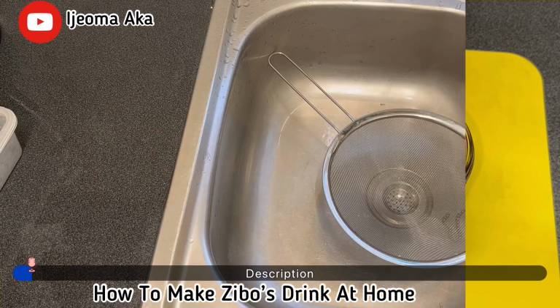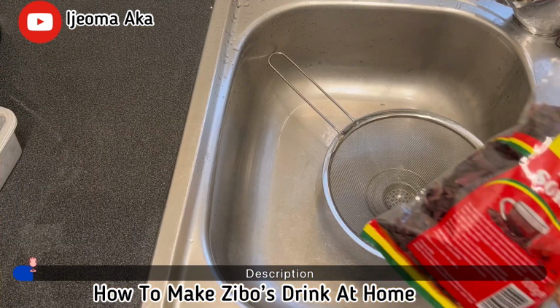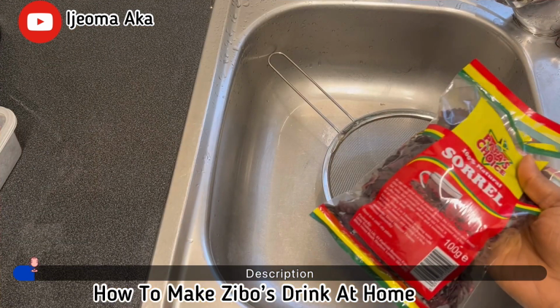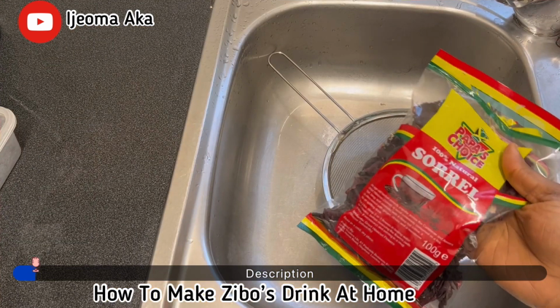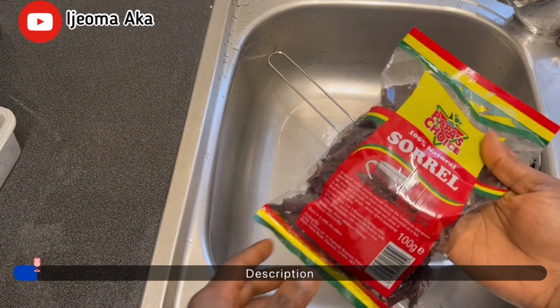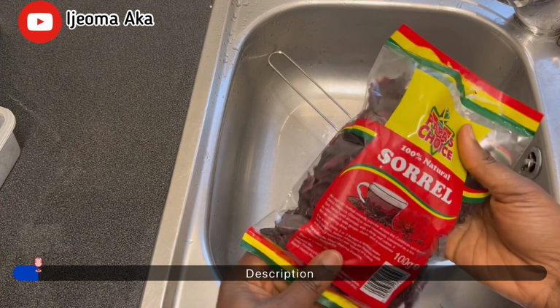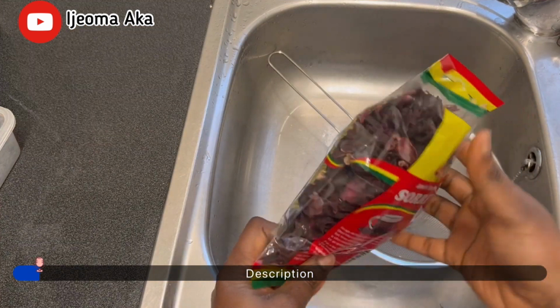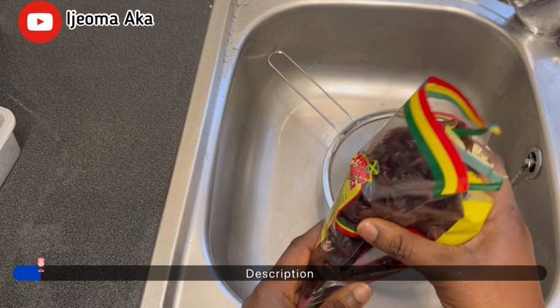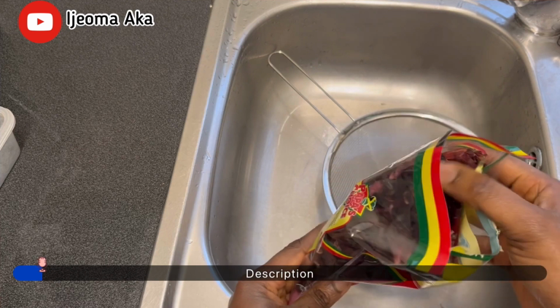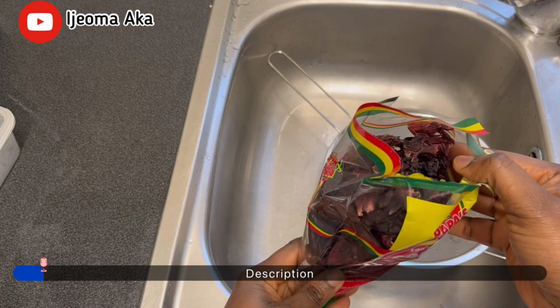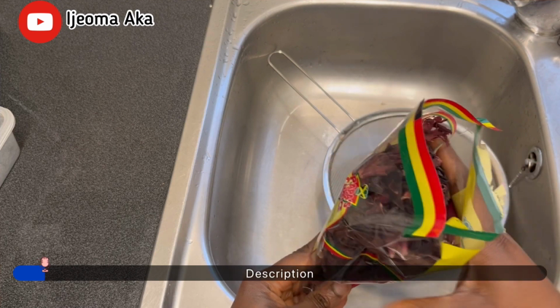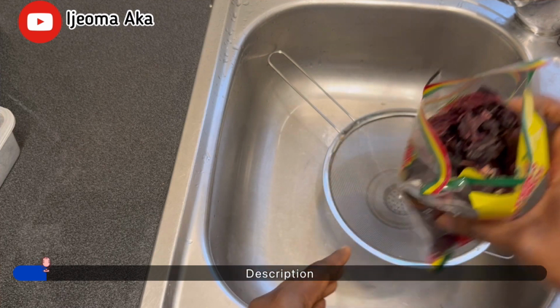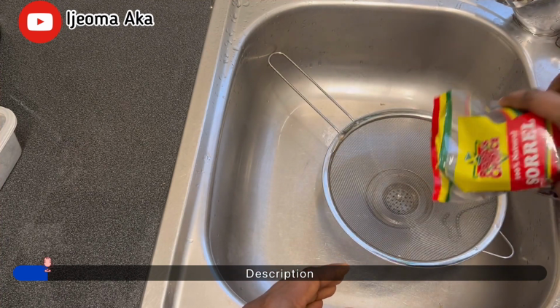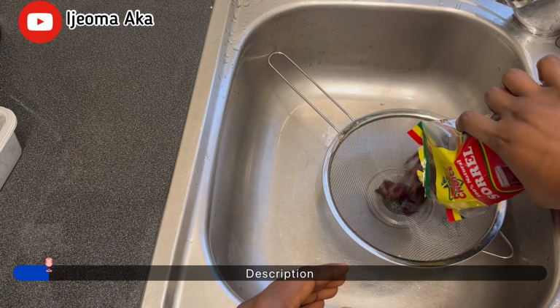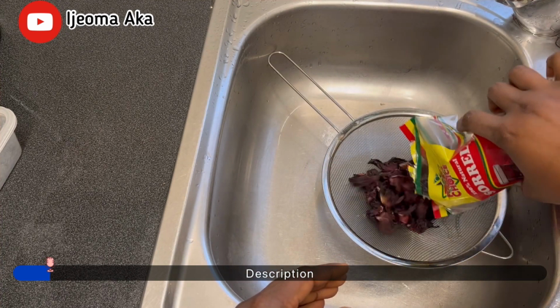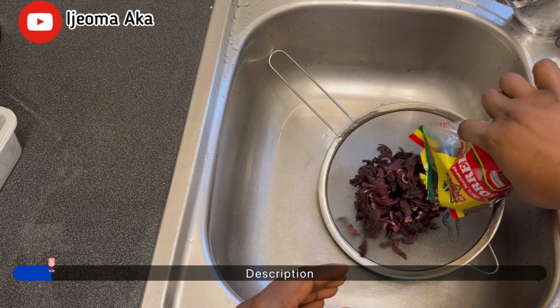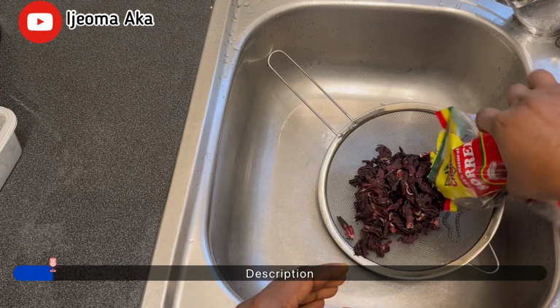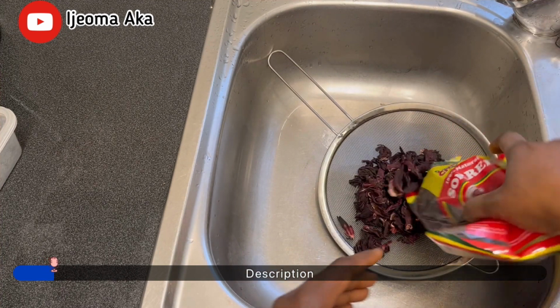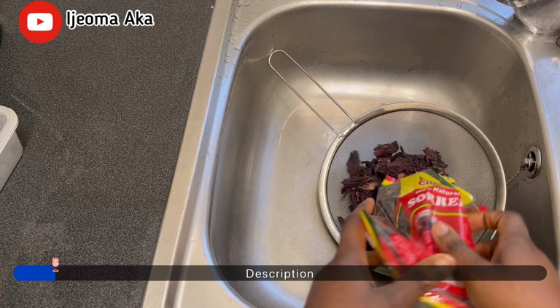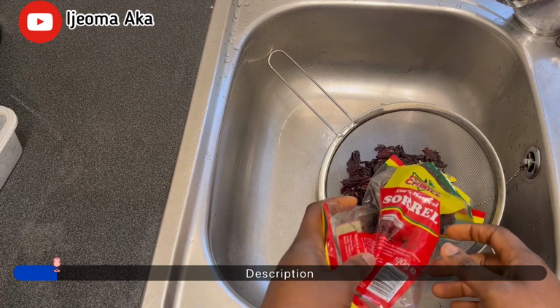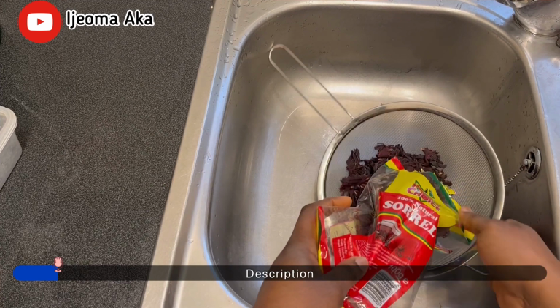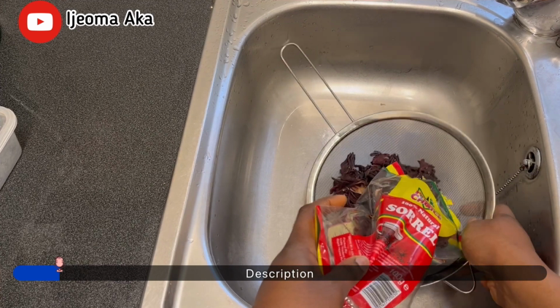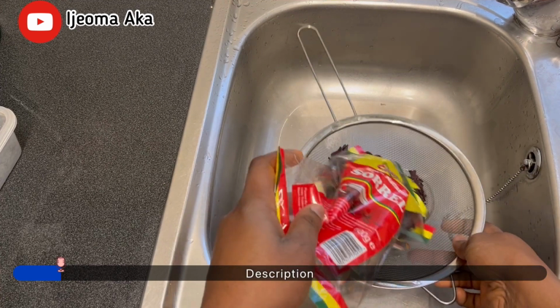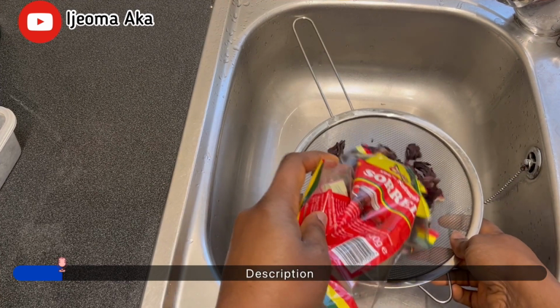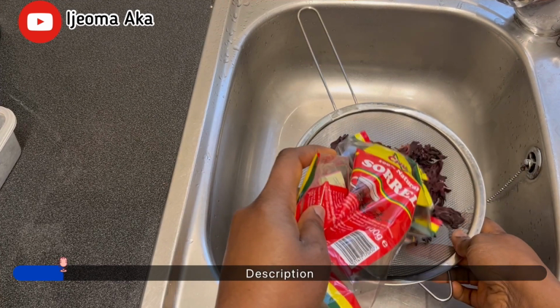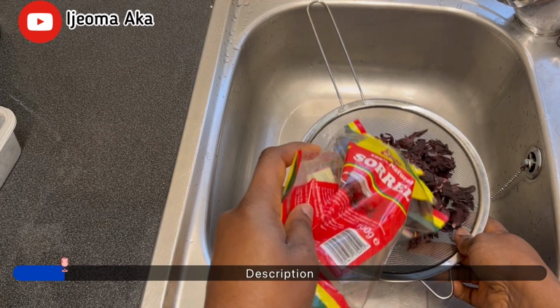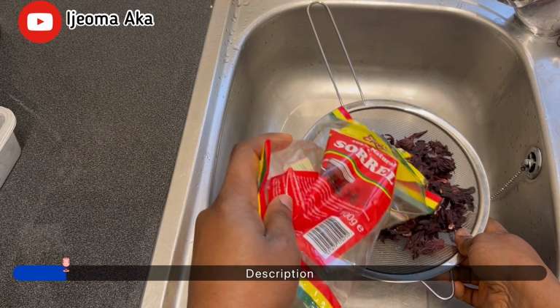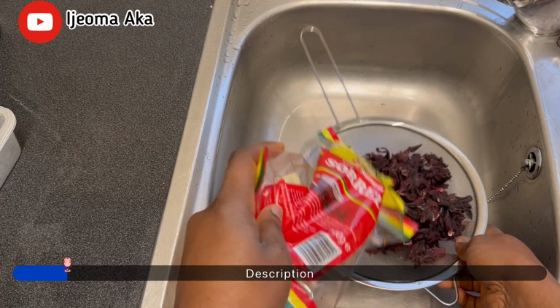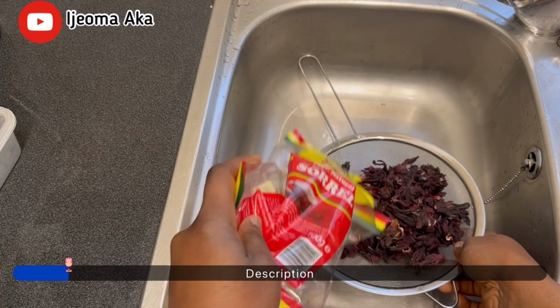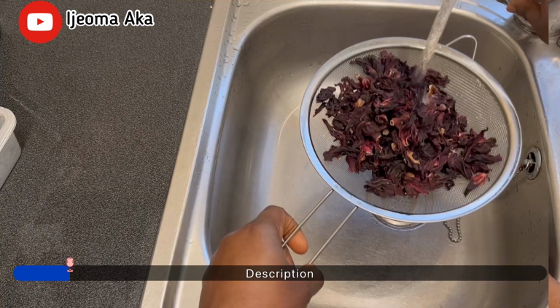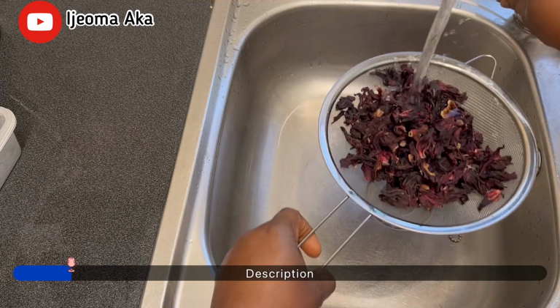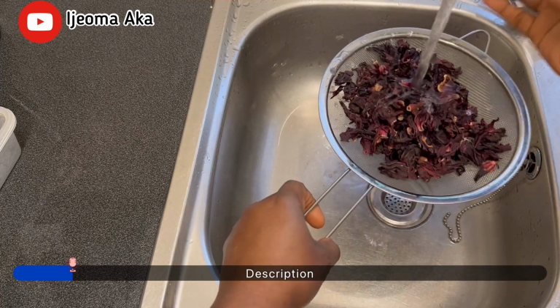So guys, I went to the shop to buy some food store for the festive period, and I came across this Zobo leaf. And I said to myself, it's been long I had this drink, and I think it's going to be good for the Easter celebration, and I bought the leaf.